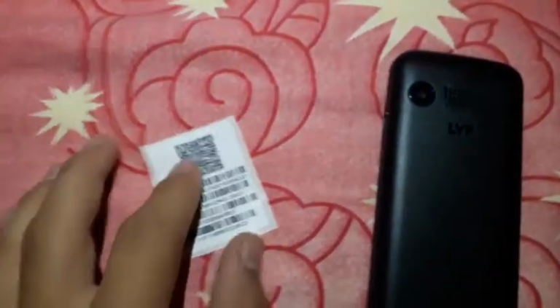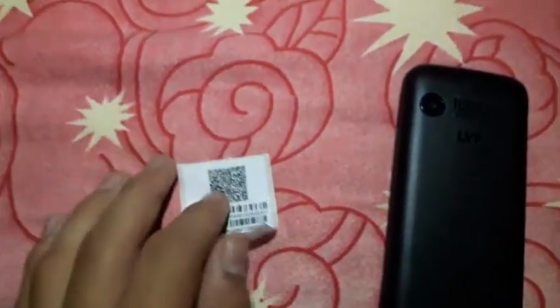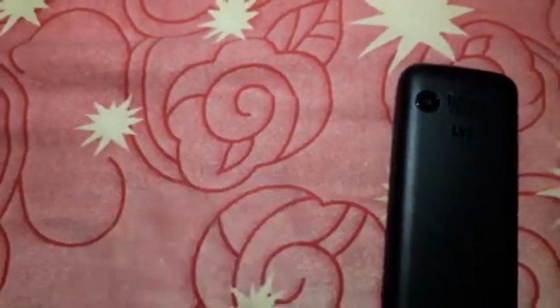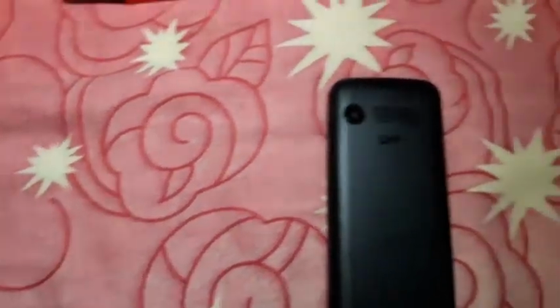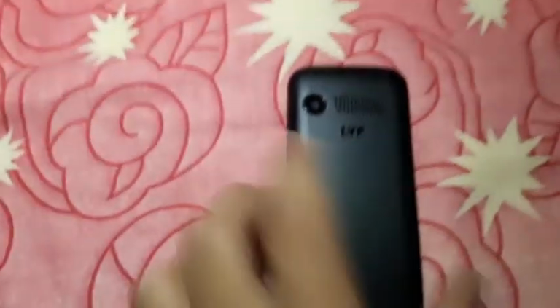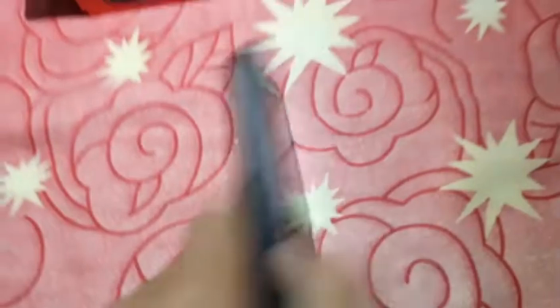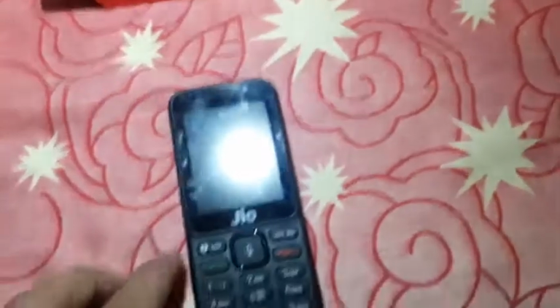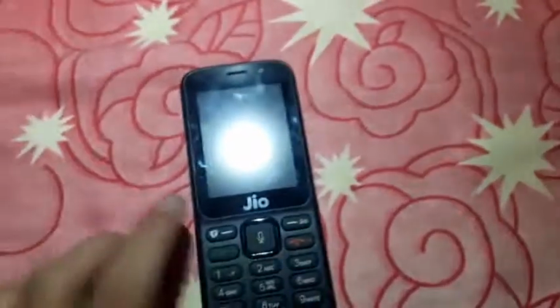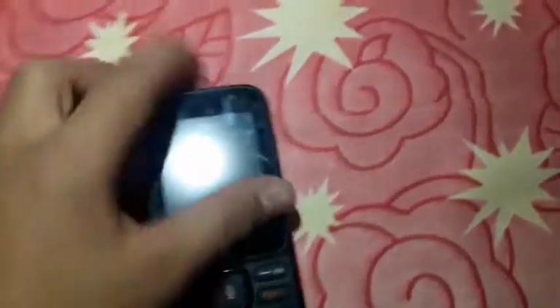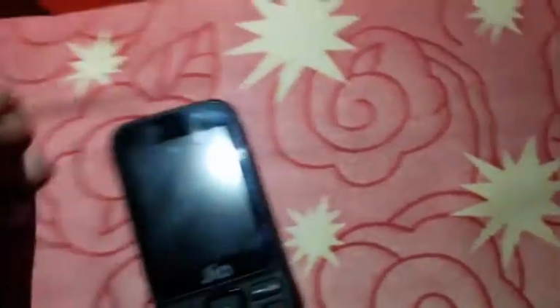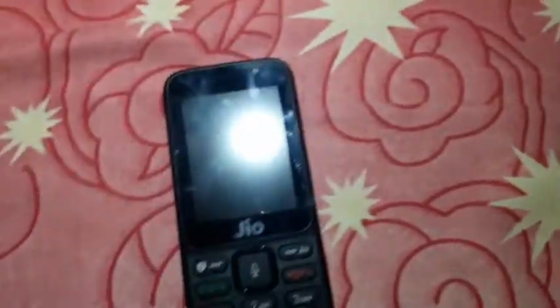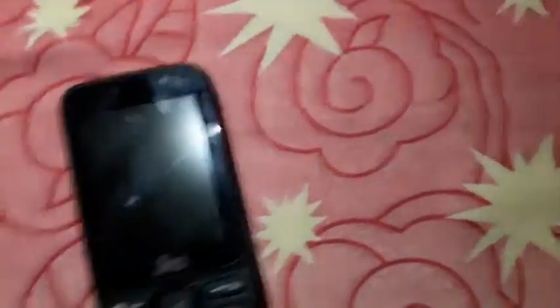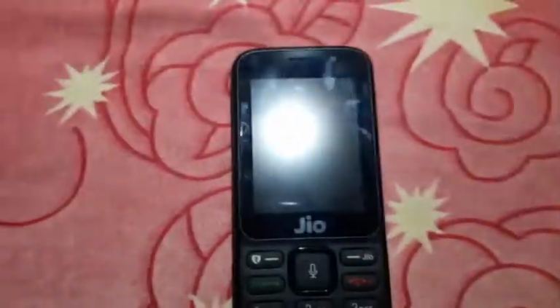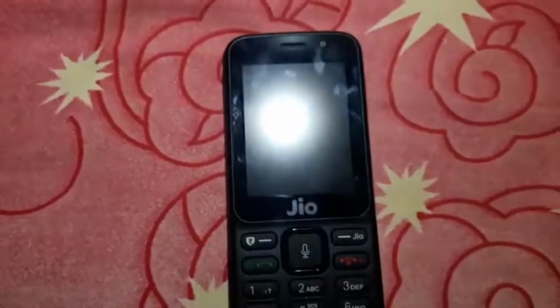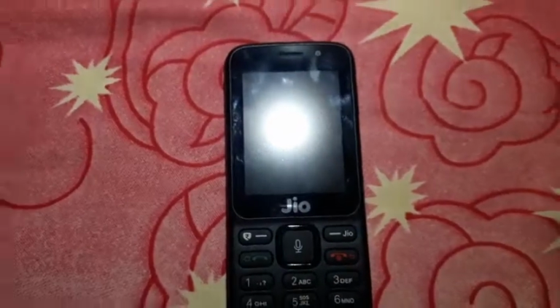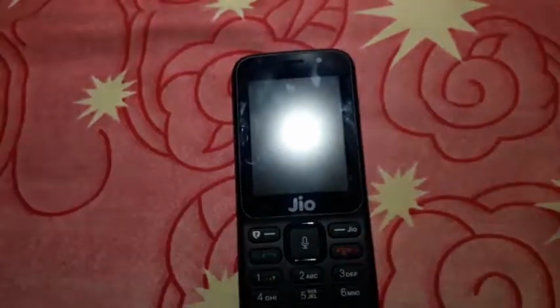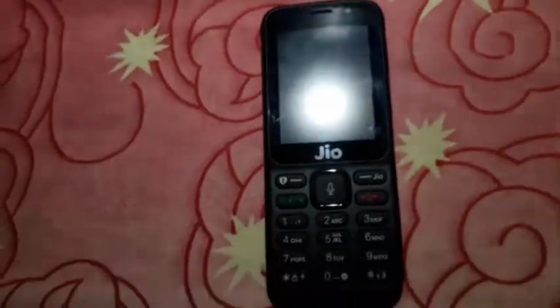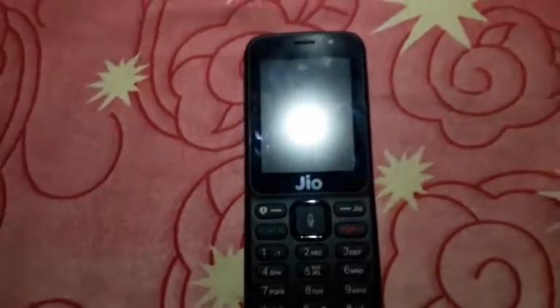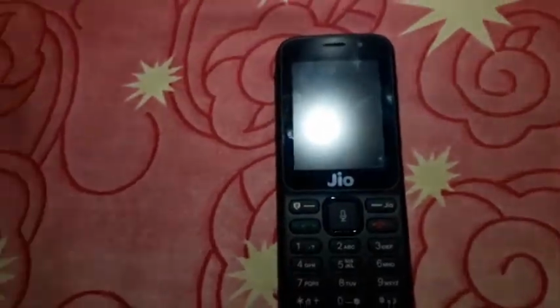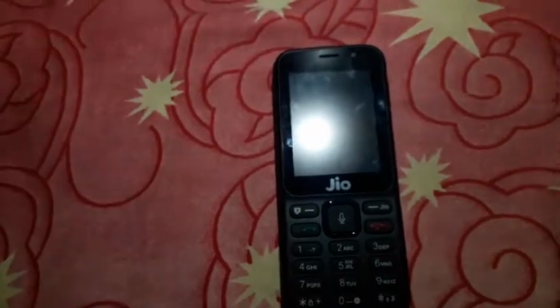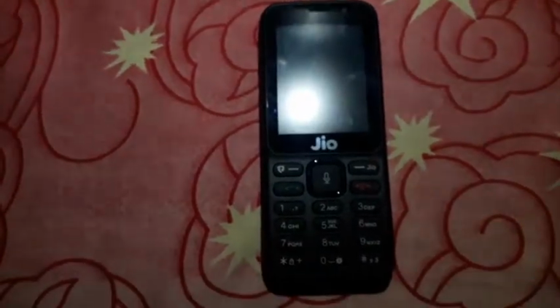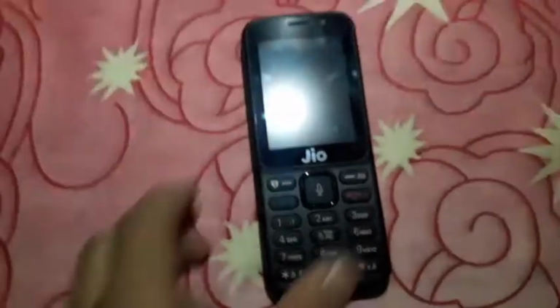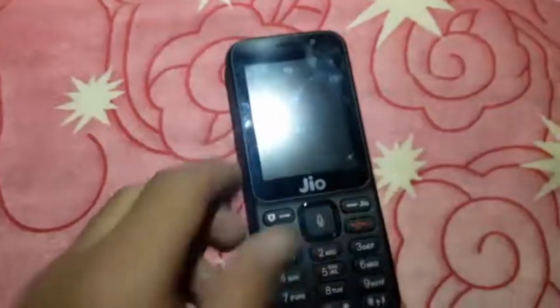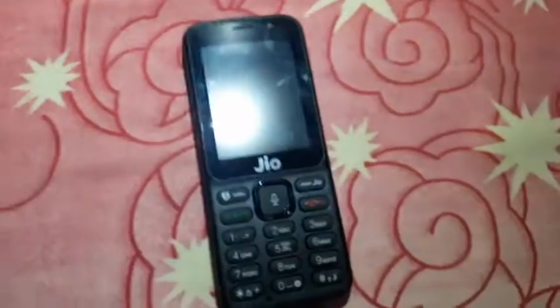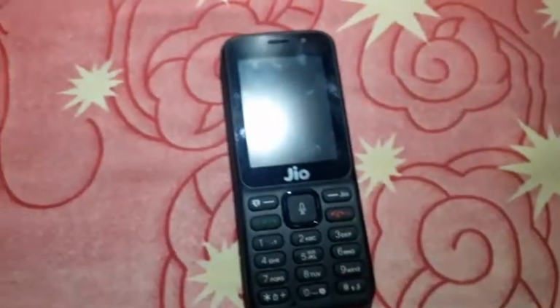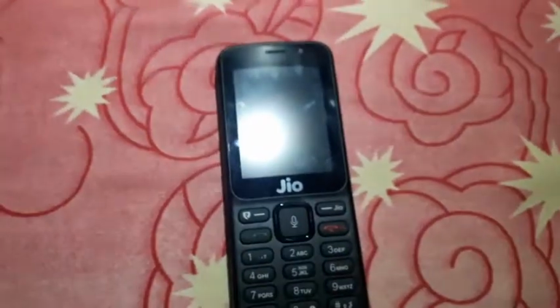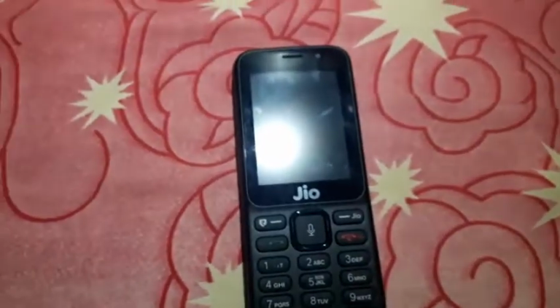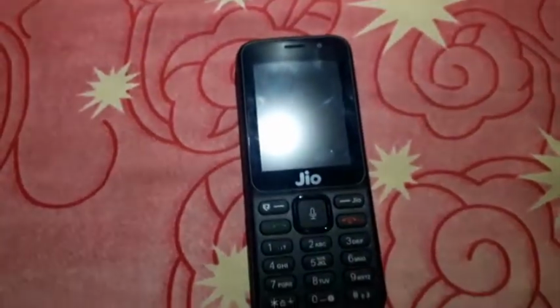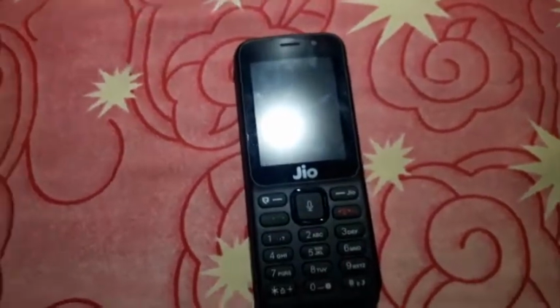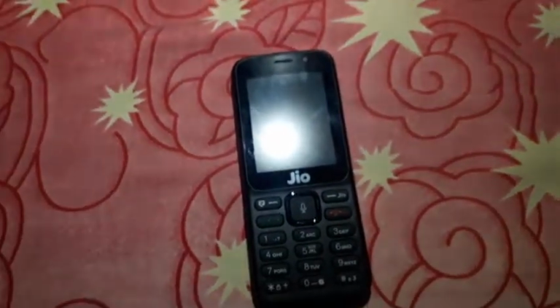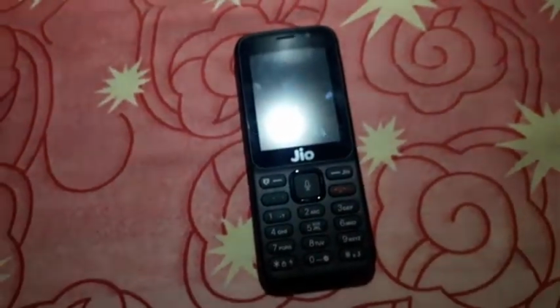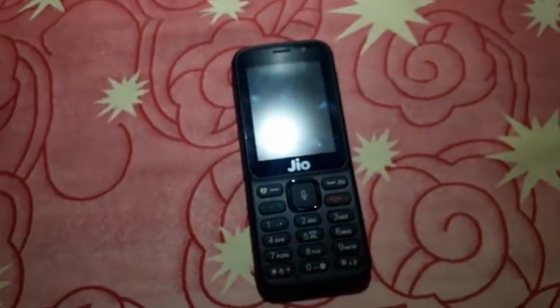This phone already has a SIM inside. You will get your phone number by scanning the QR code, filling up the form, and then you will be connected to the JioStore ecosystem.